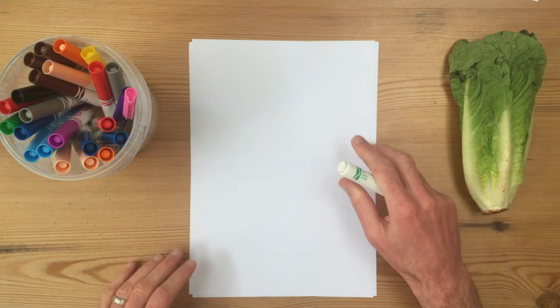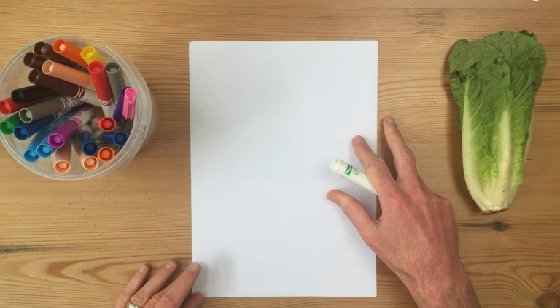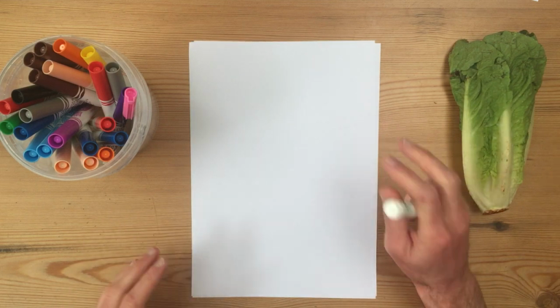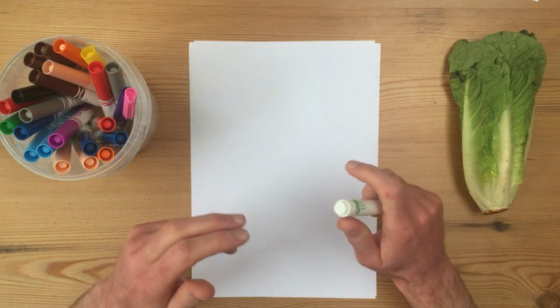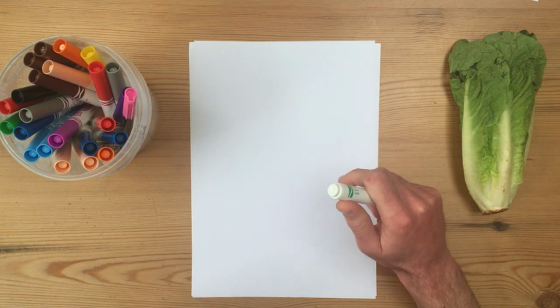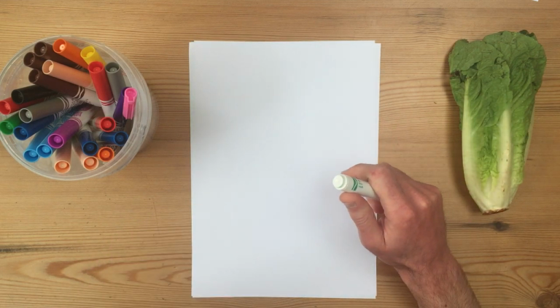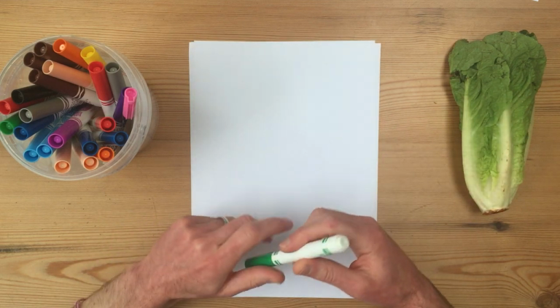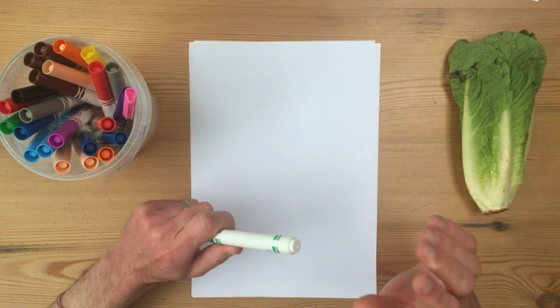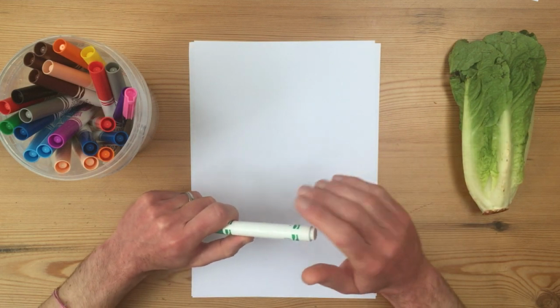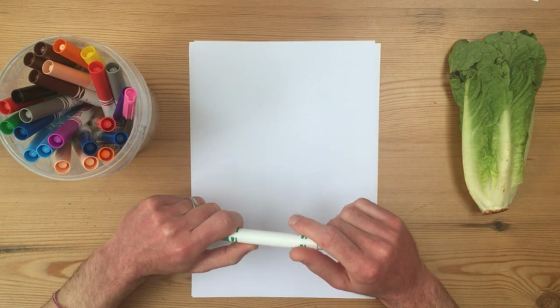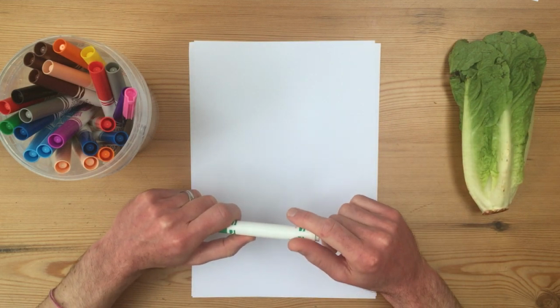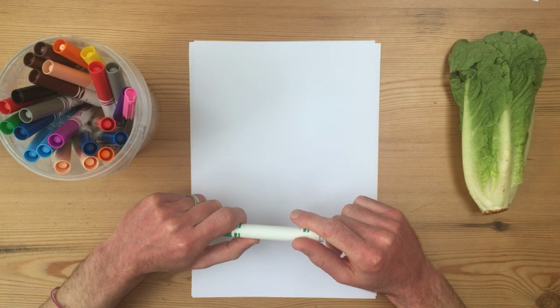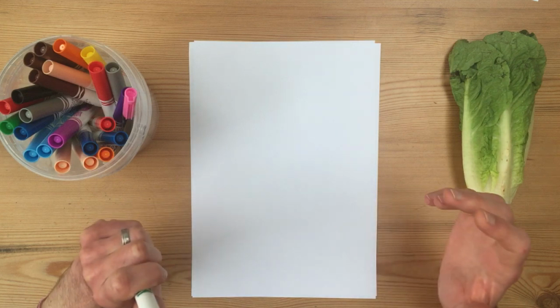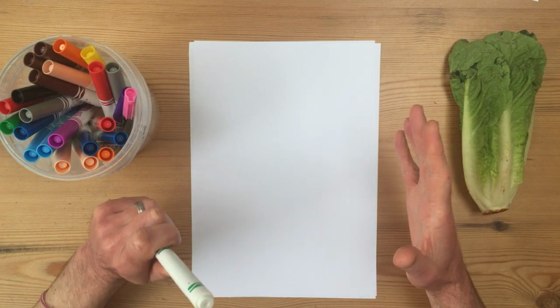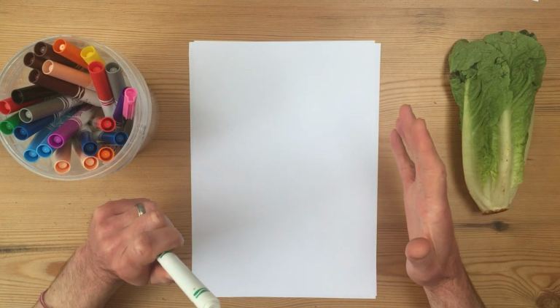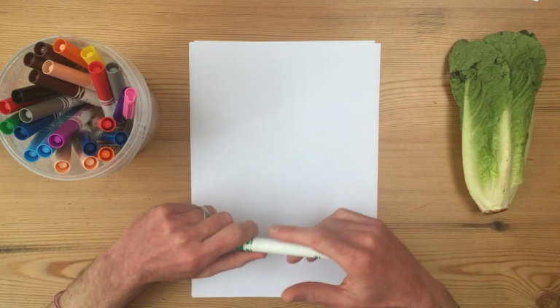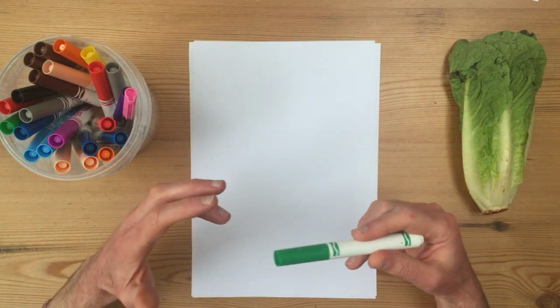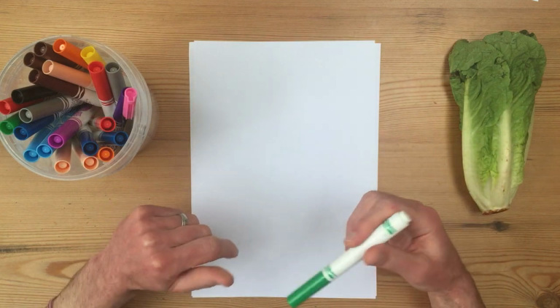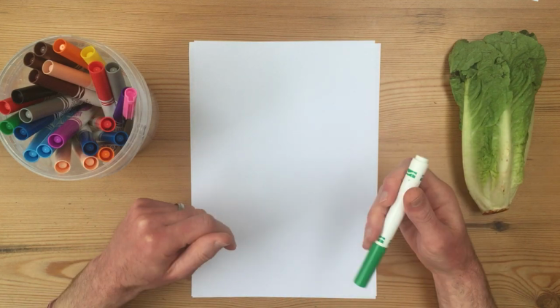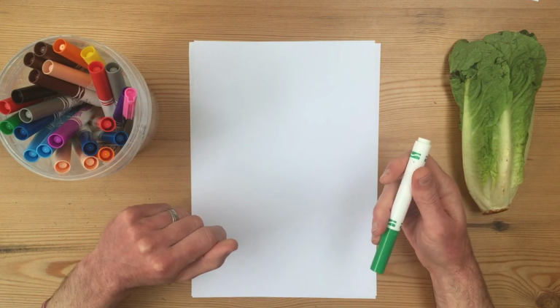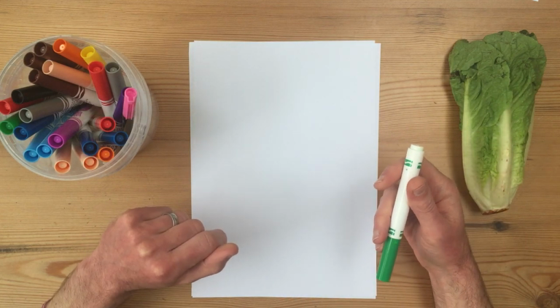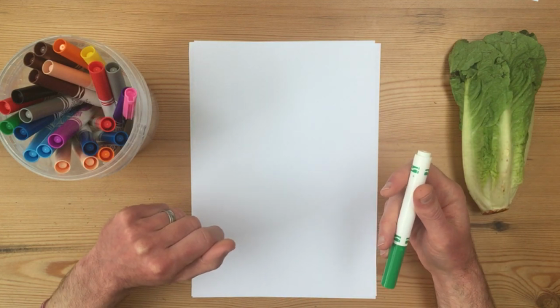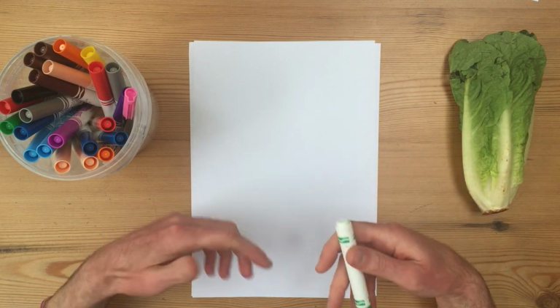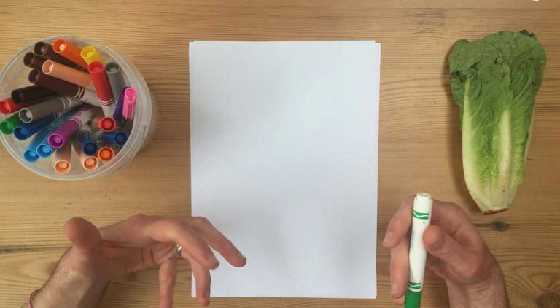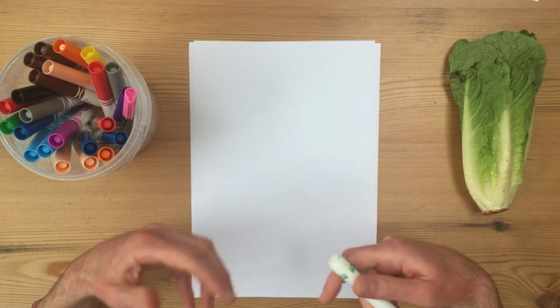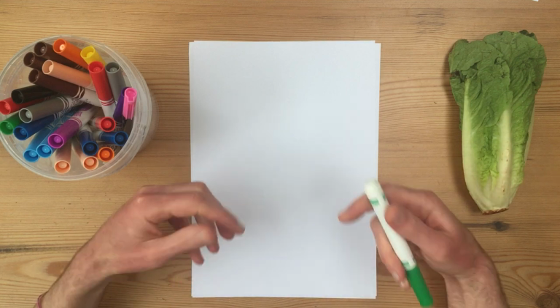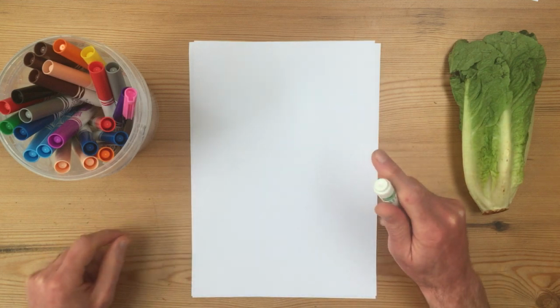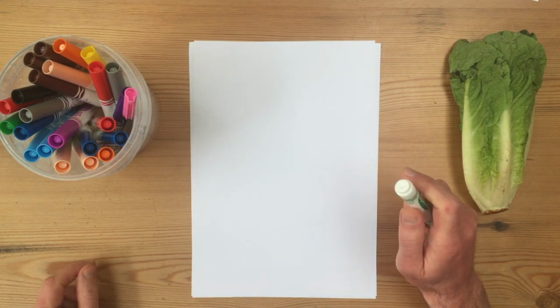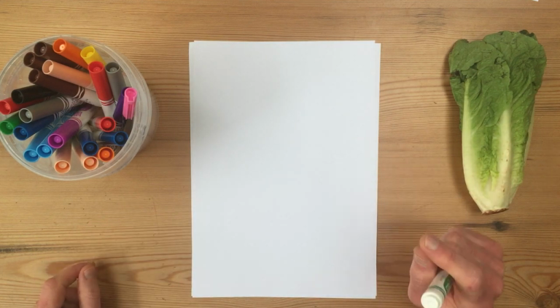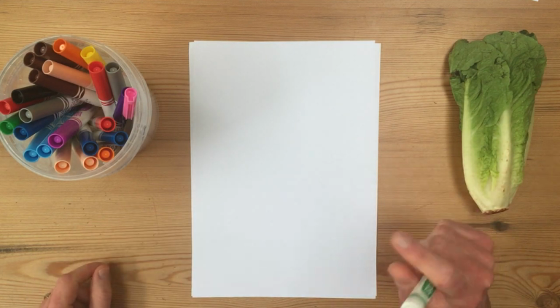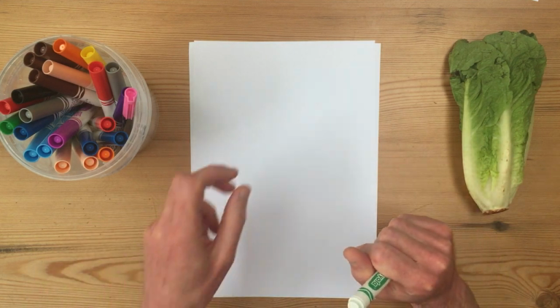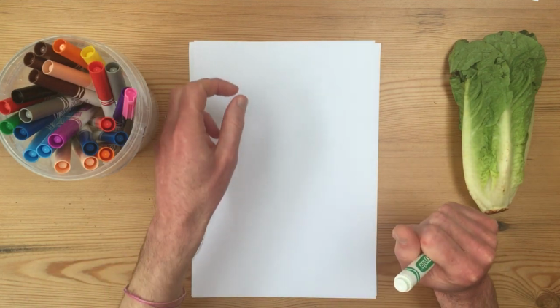Yes, lettuces are incredibly popular at Easter. This is not just any lettuce though — it's a talking lettuce. What on earth is a talking lettuce, you might say? Well, a talking lettuce is going to look a bit like this.